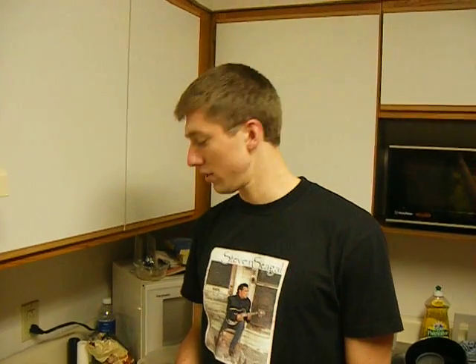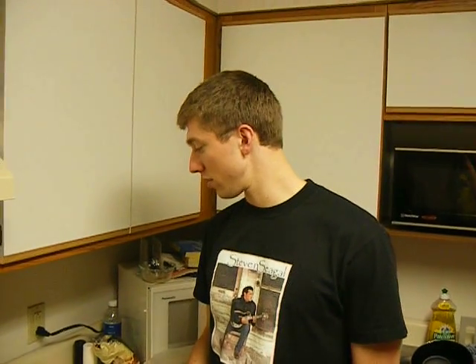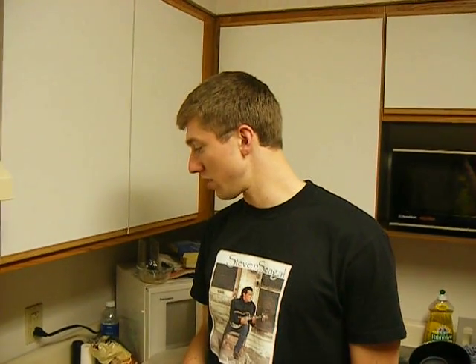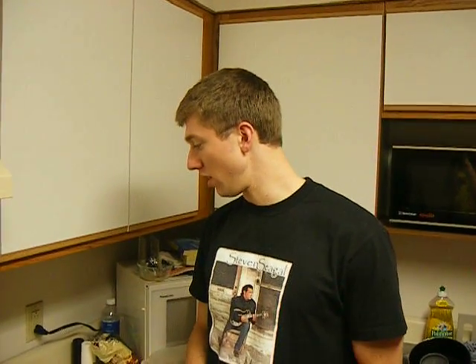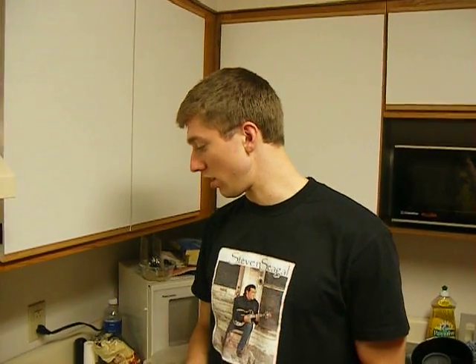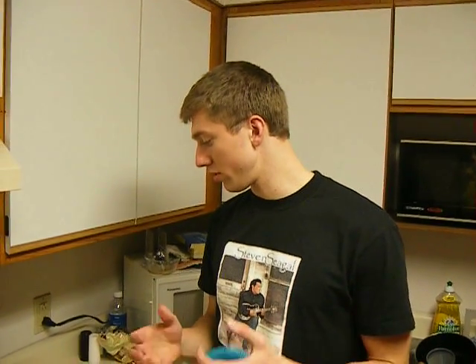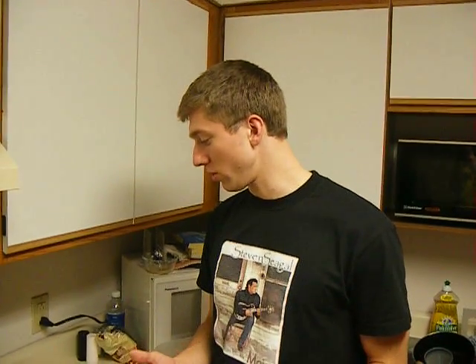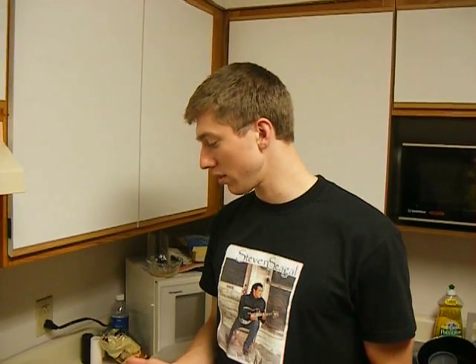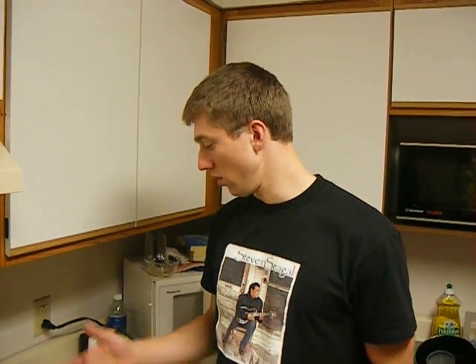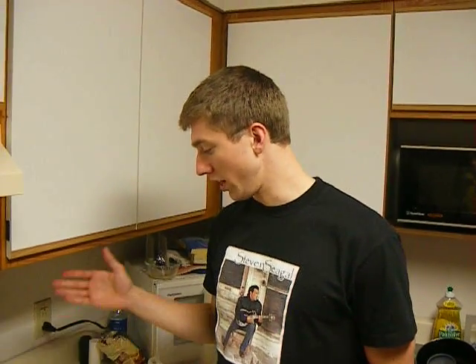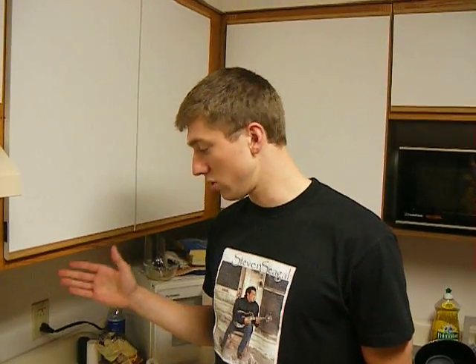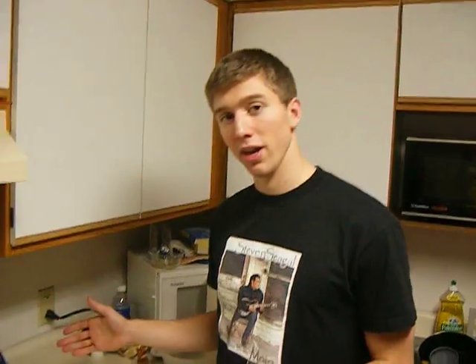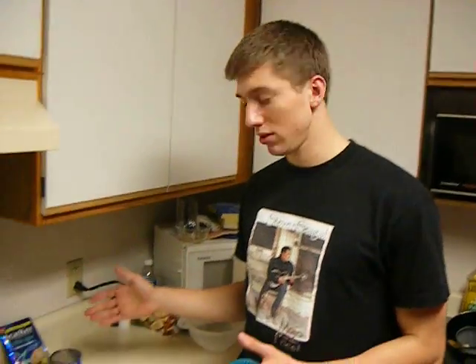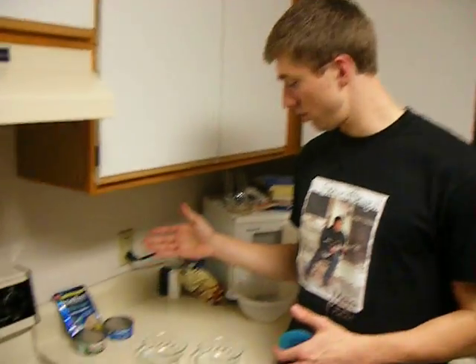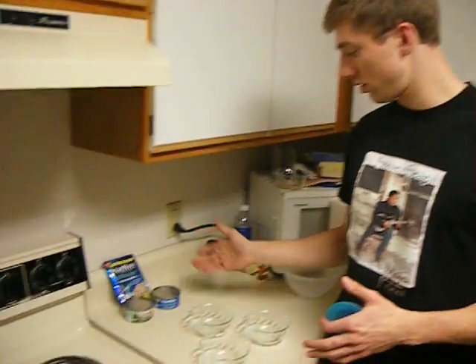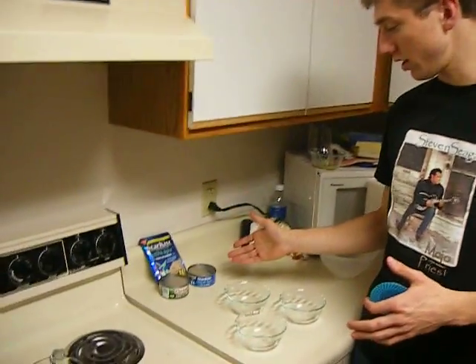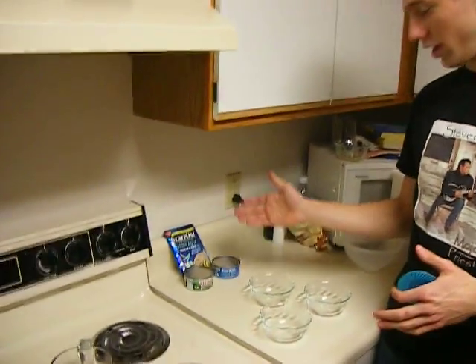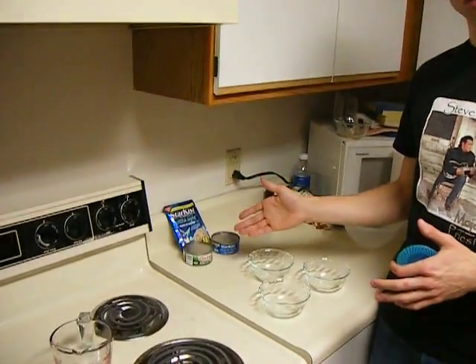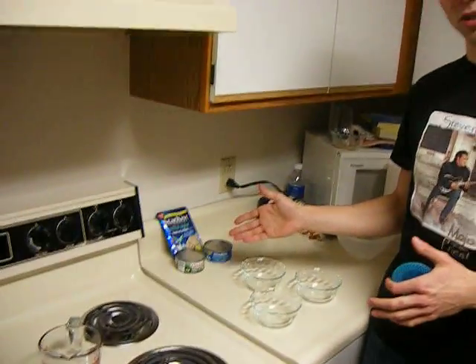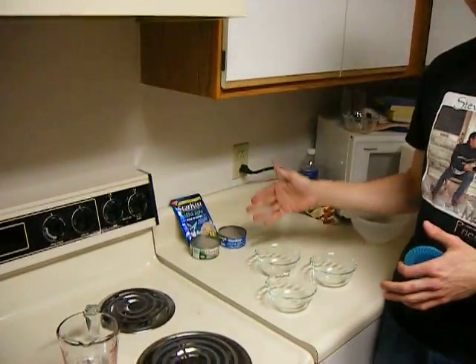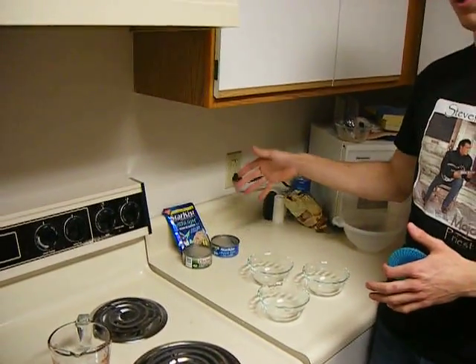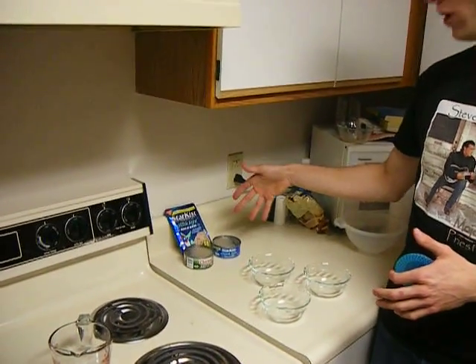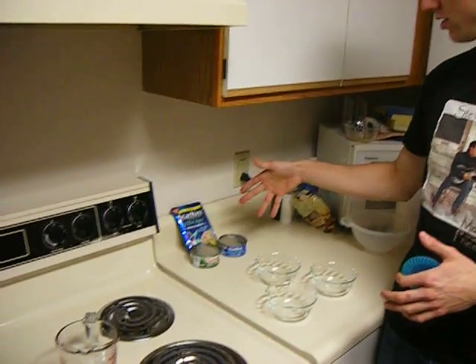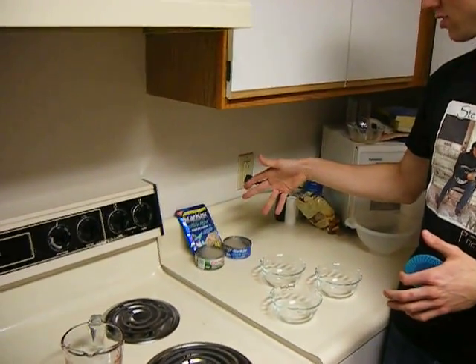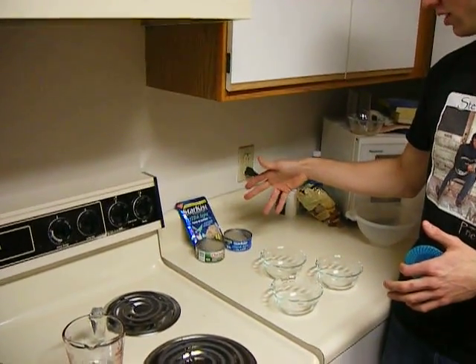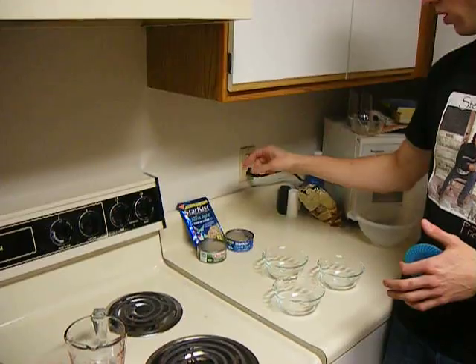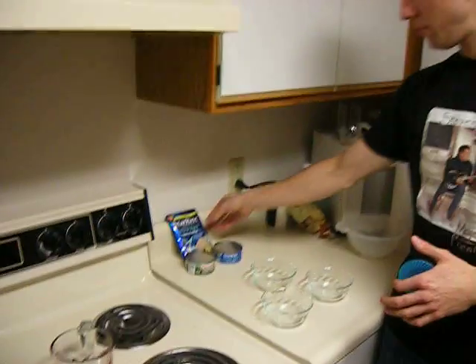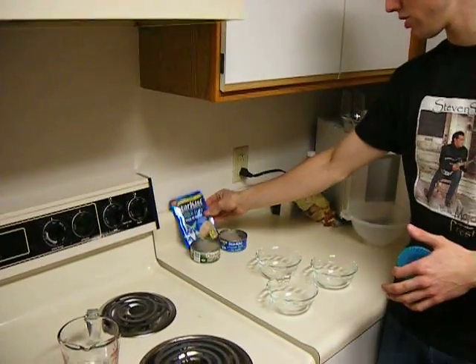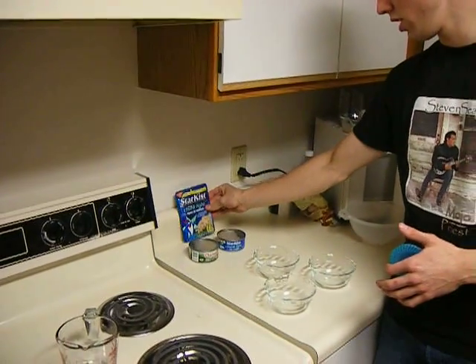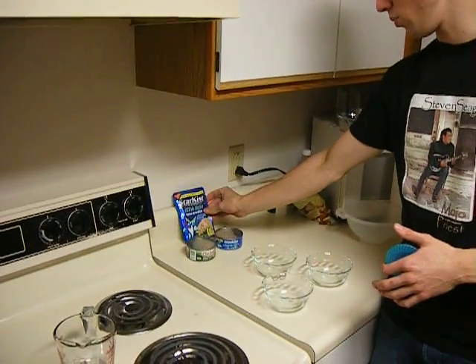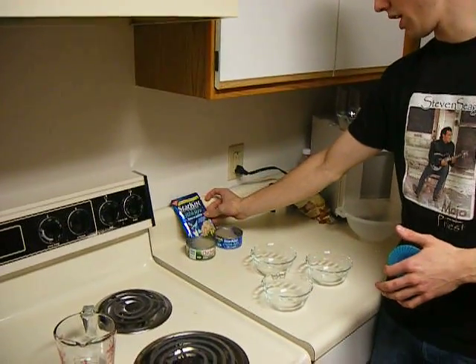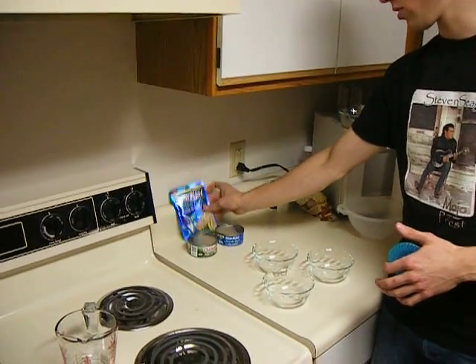Alright, so this is going to be our tuna showdown. We've got two brands: Starkist and Chicken of the Sea. We have two varieties of Starkist, one in the pouch and one in the can.